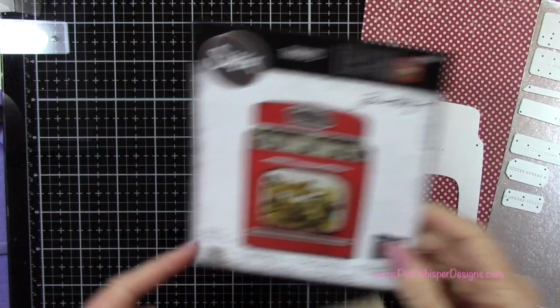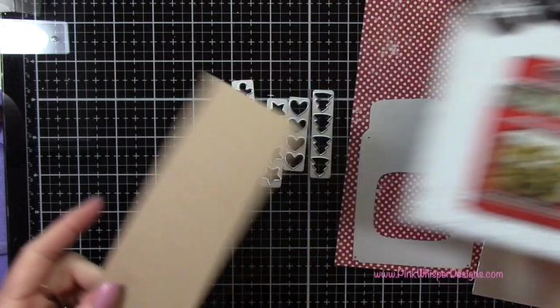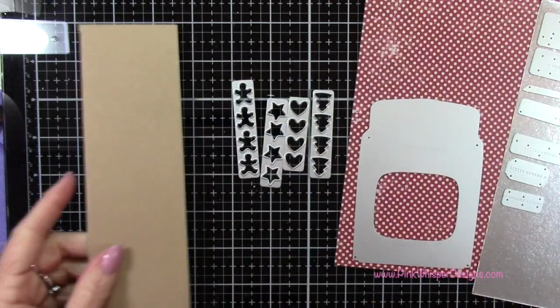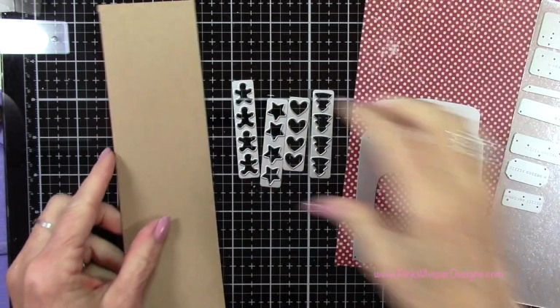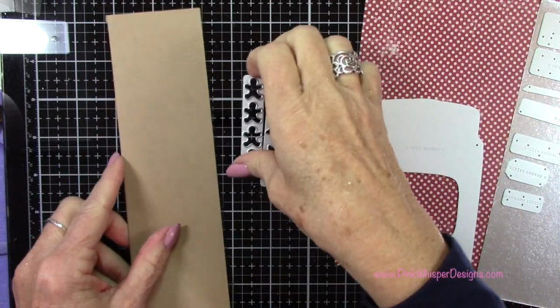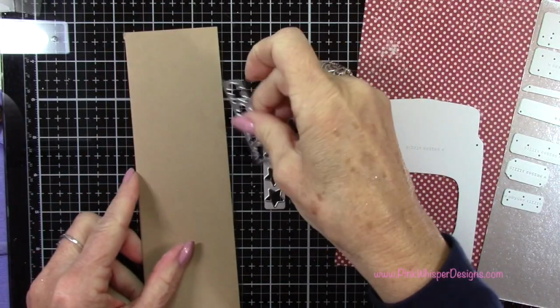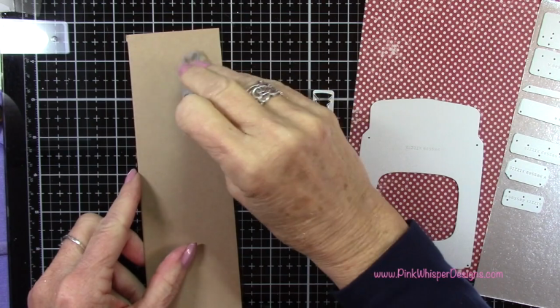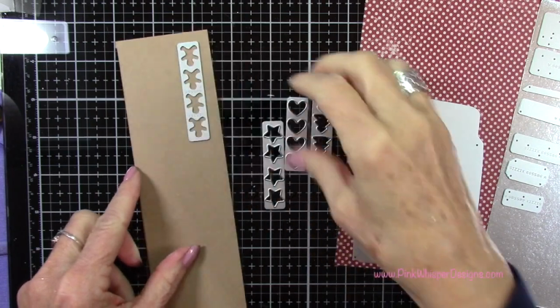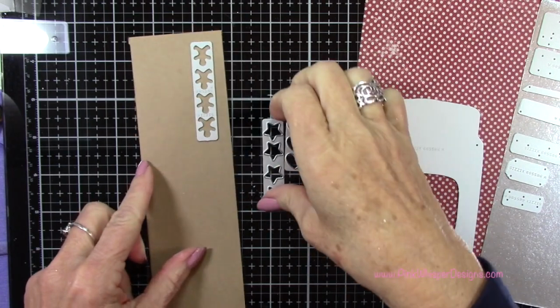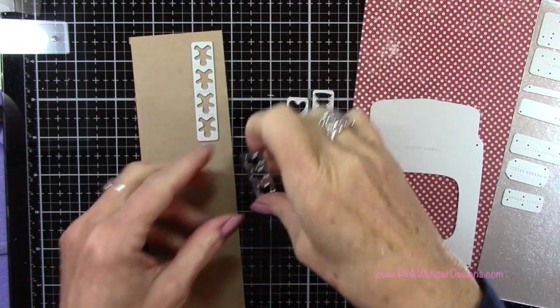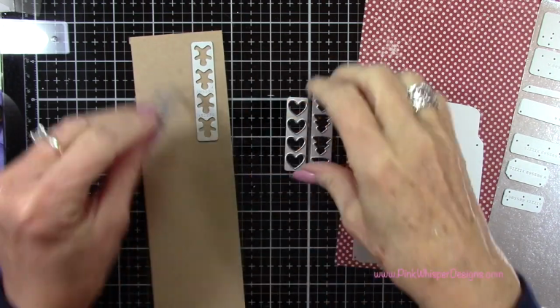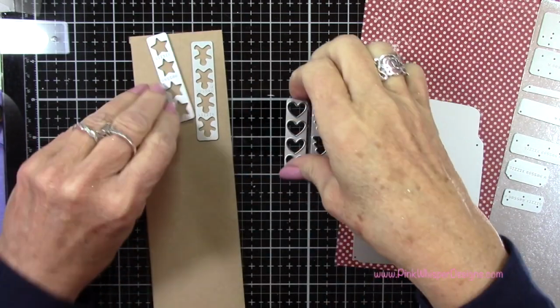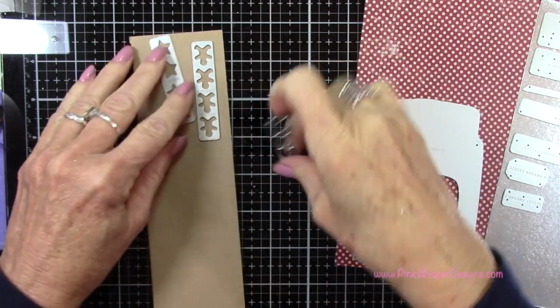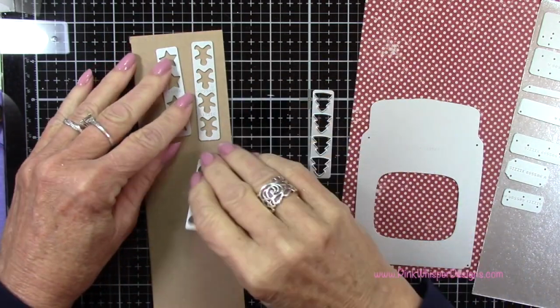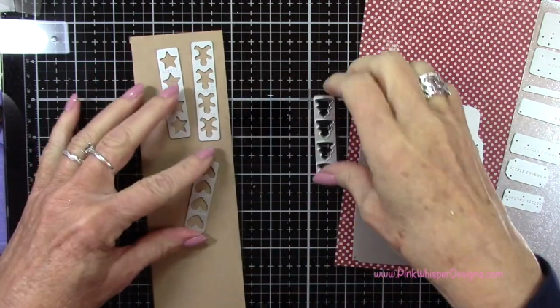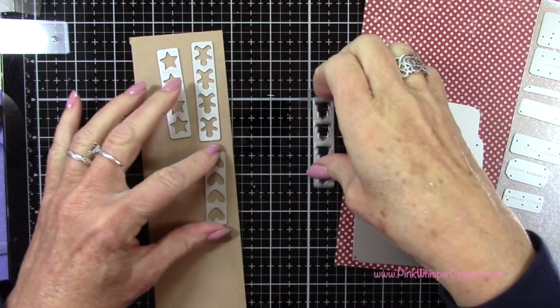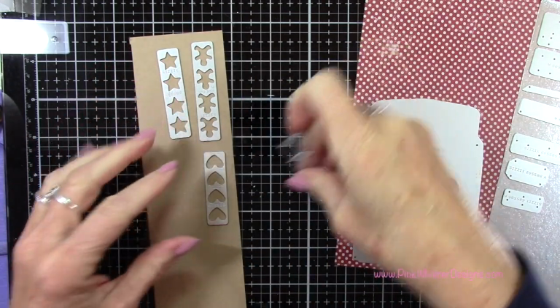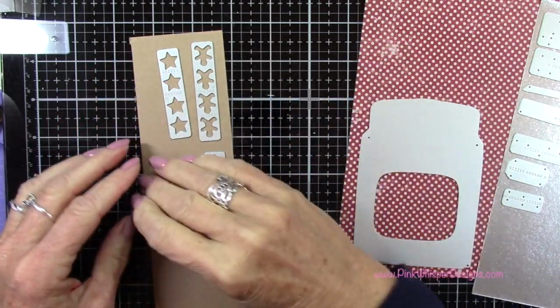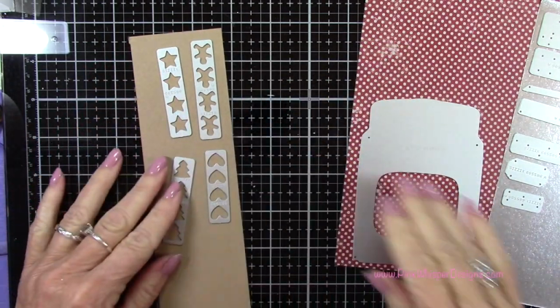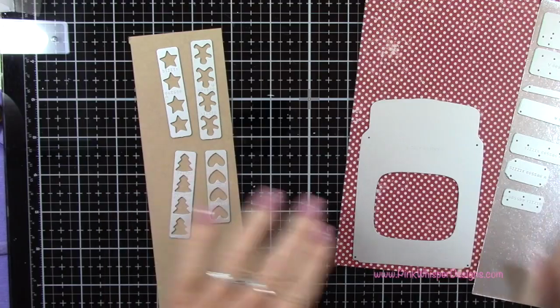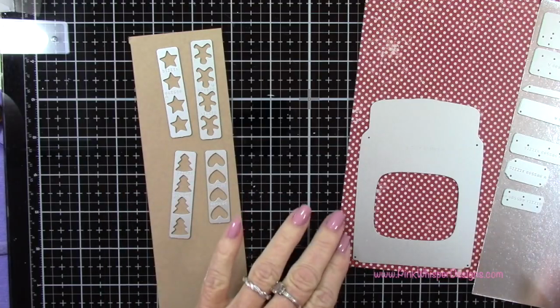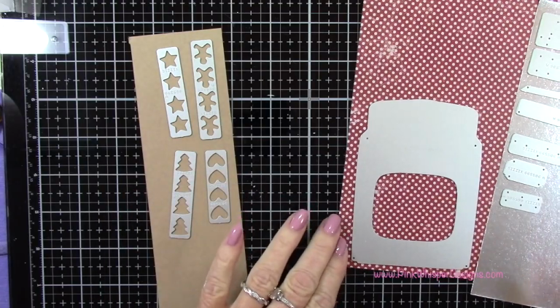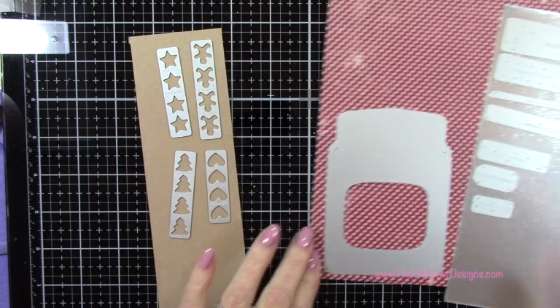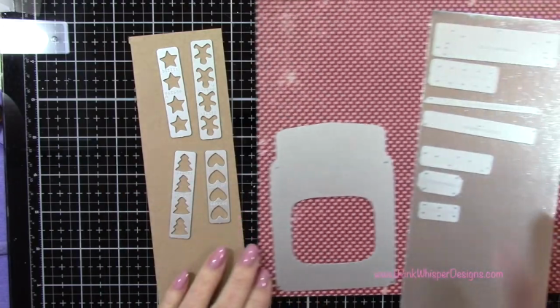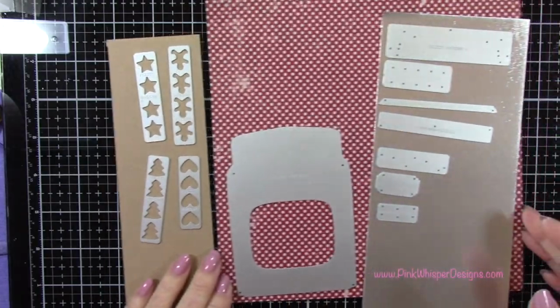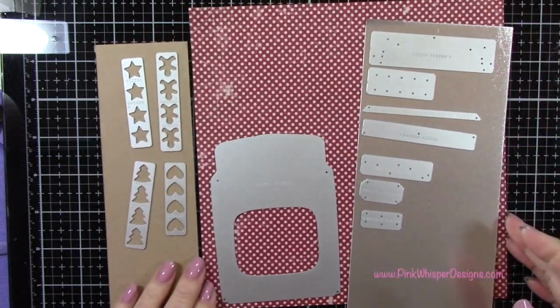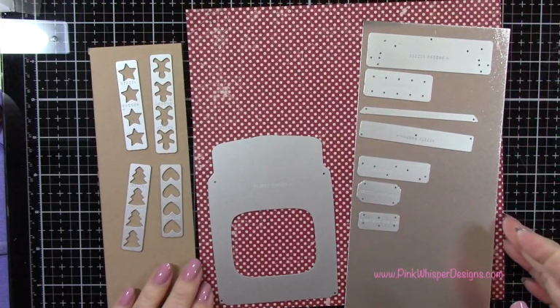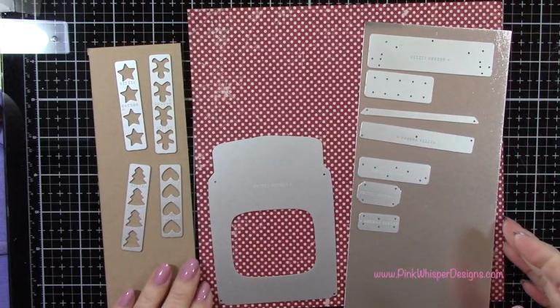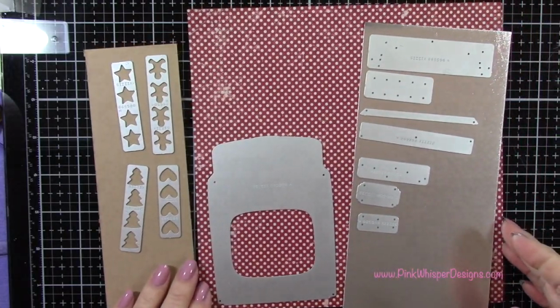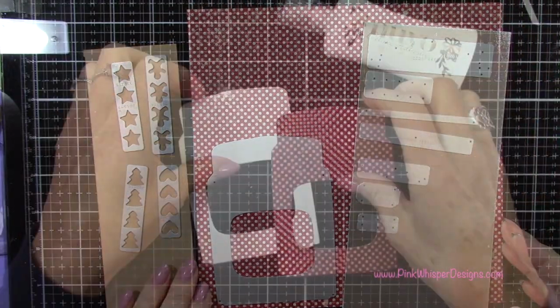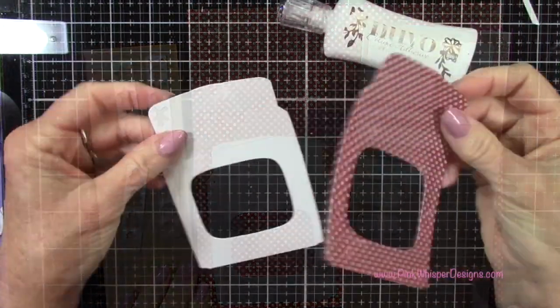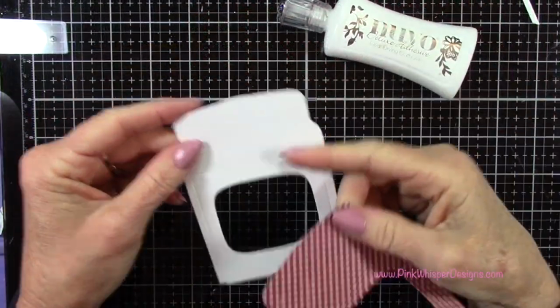To create the little cookies for inside the oven, you get four dies: gingerbread, stars, hearts, and little Christmas trees. So I'm going to die cut those out of some craft card stock, and then from the metallic card stock, I'm going to cut out some of the oven embellishments.